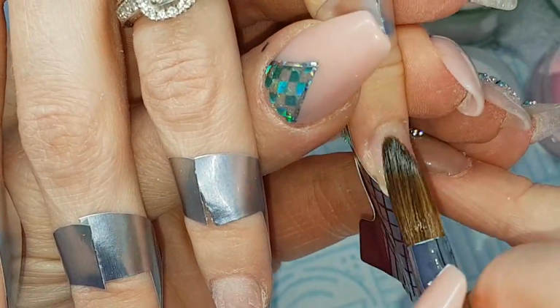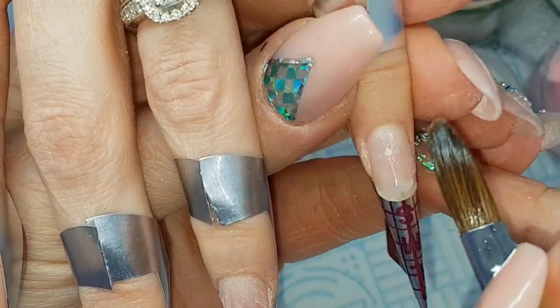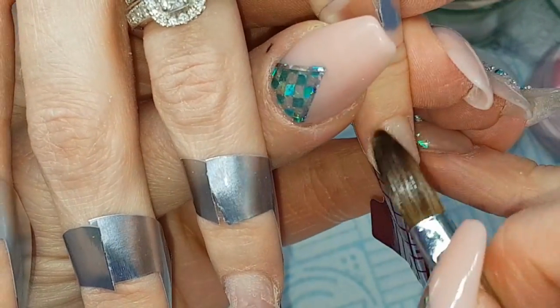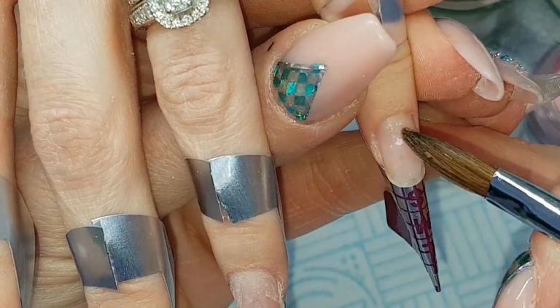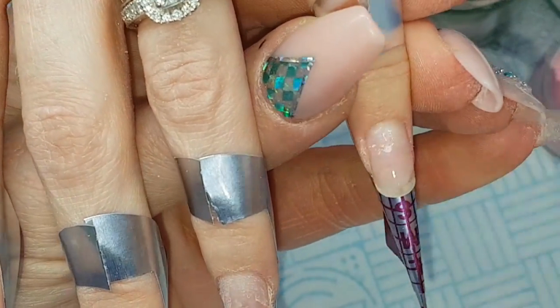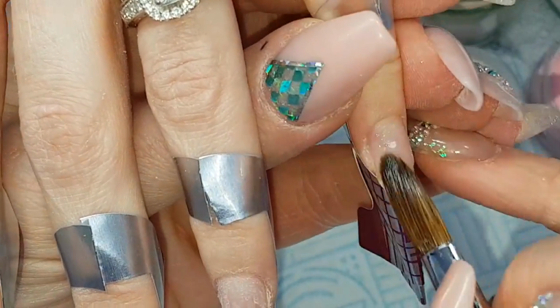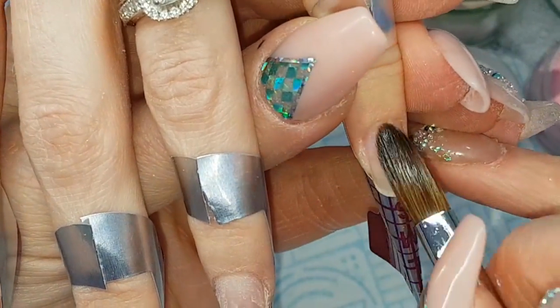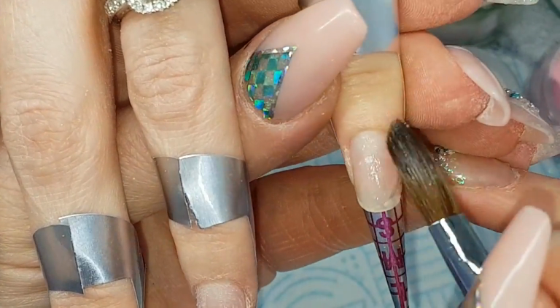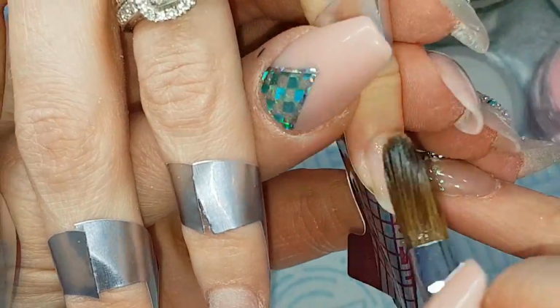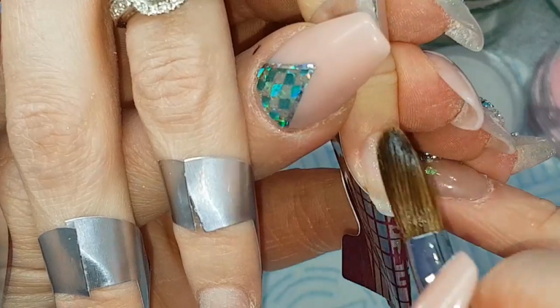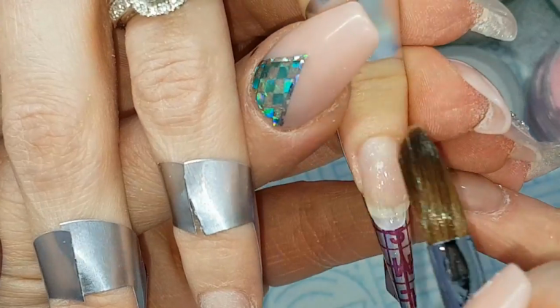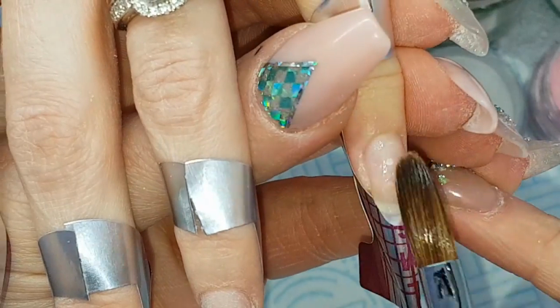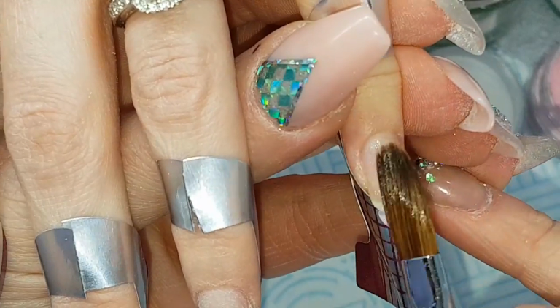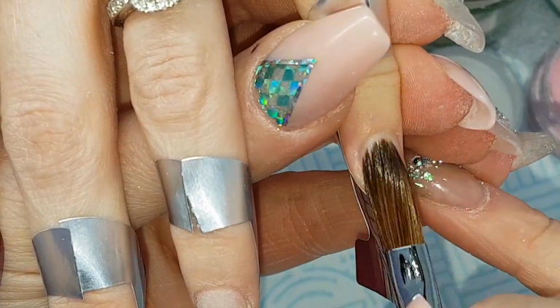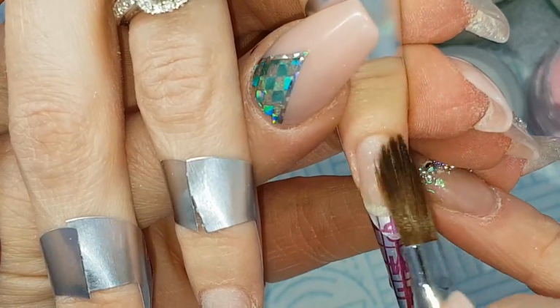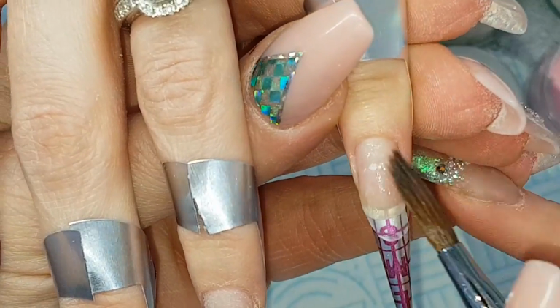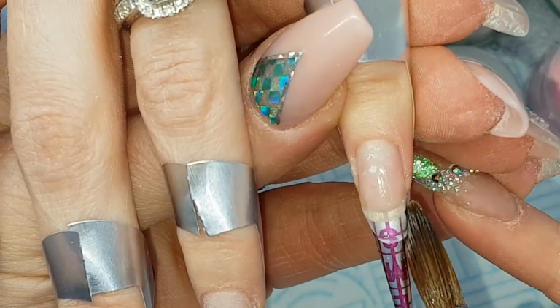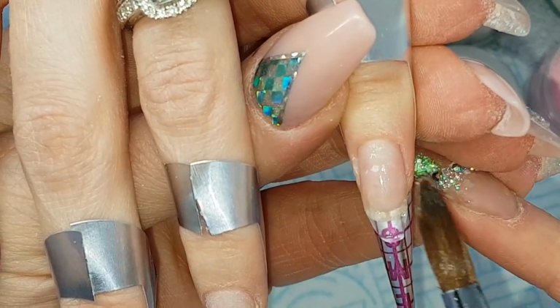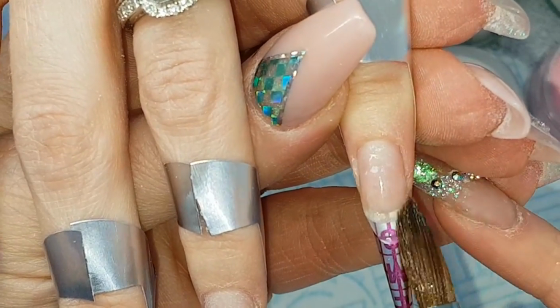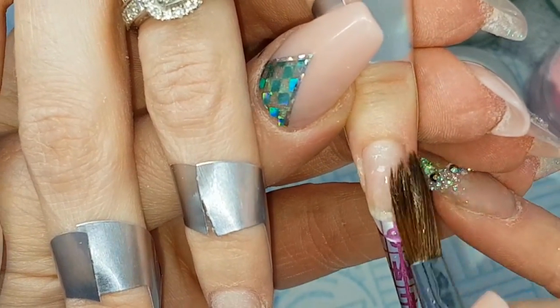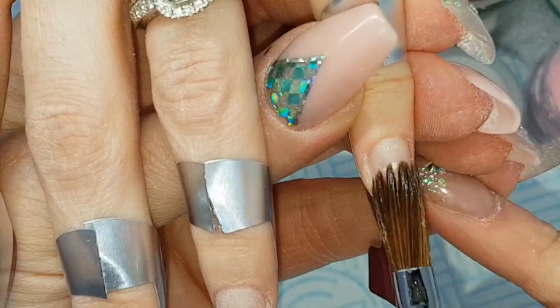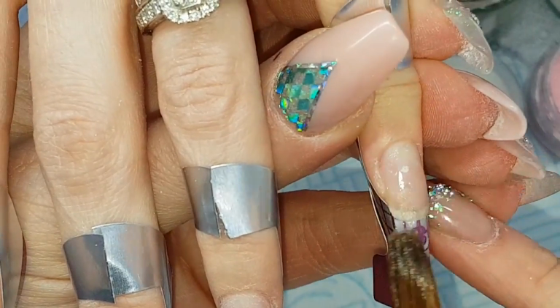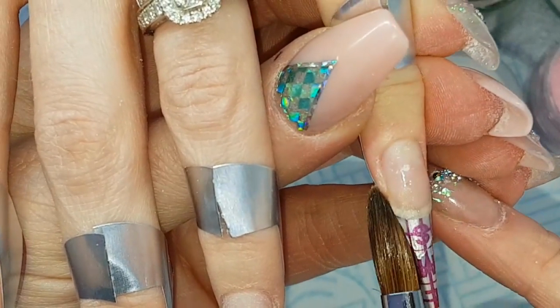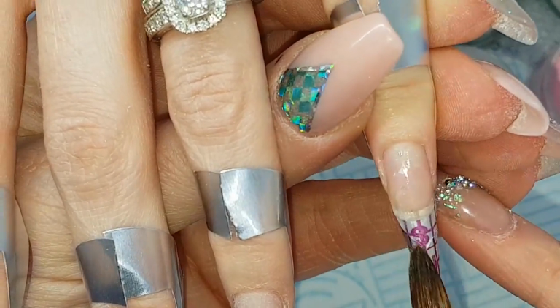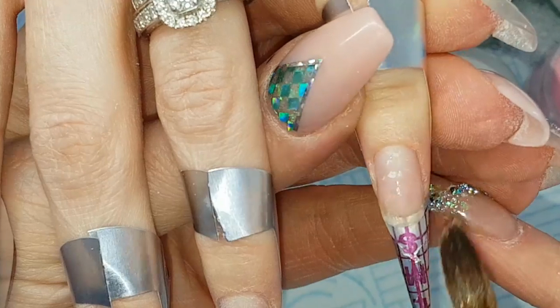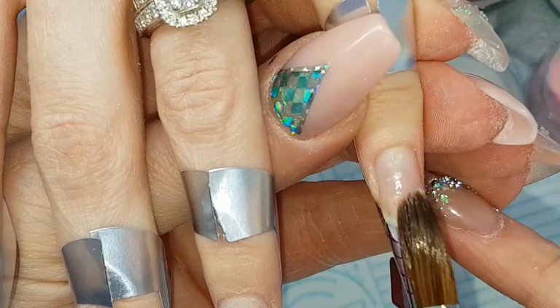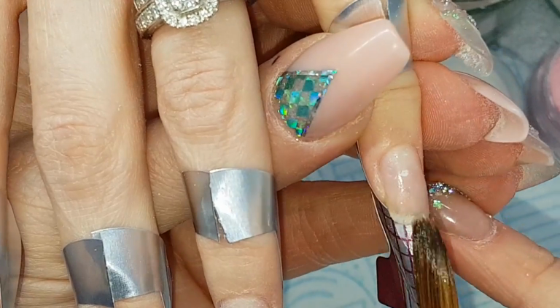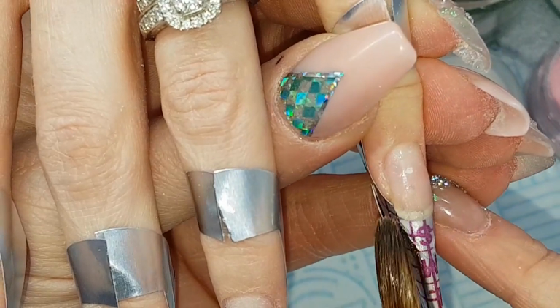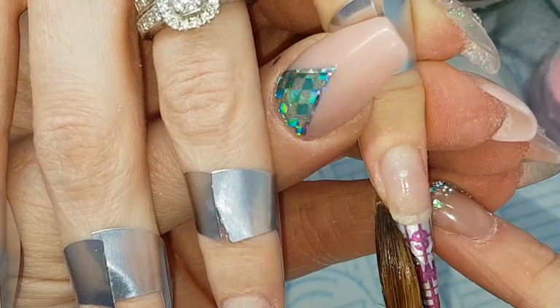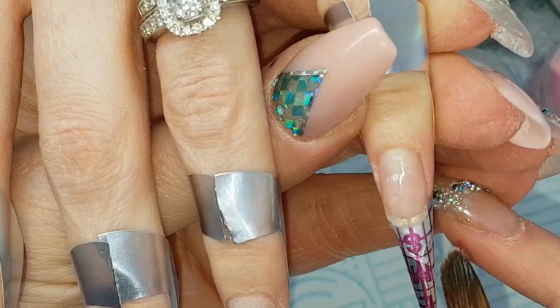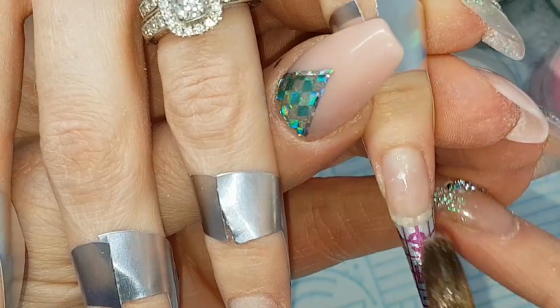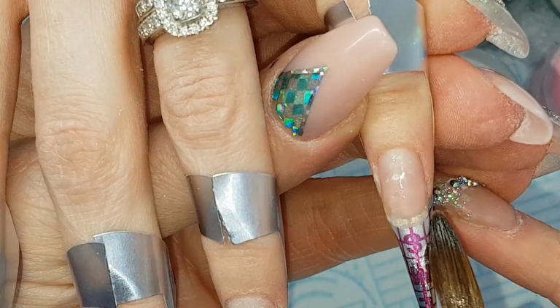I've filed right back and I'm re-sculpting the nails. Starting off with a very thin layer of Crystal Glass from CJP. I don't want any bulk here — I just want to use this as an extremely thin layer just as a base for the nail.